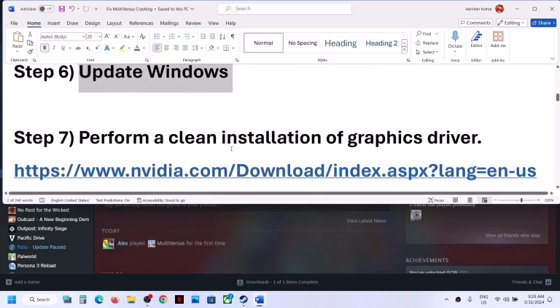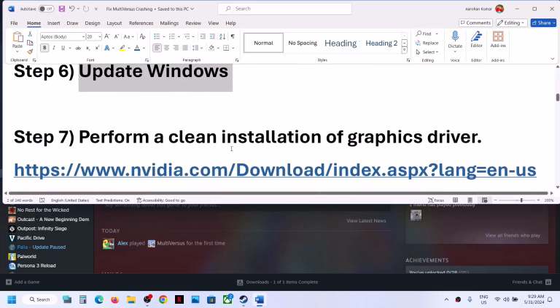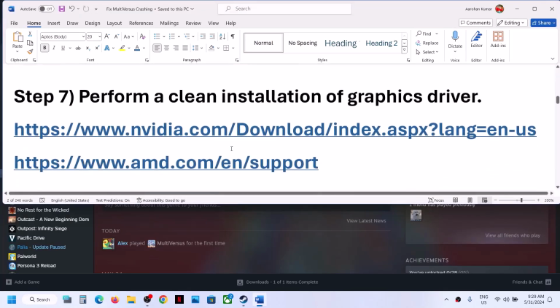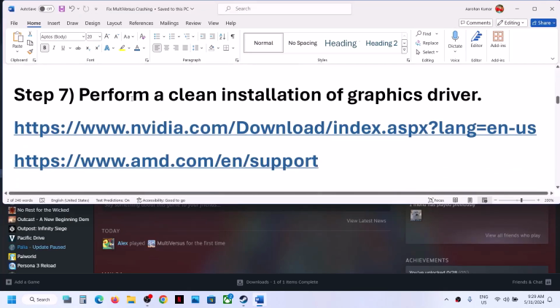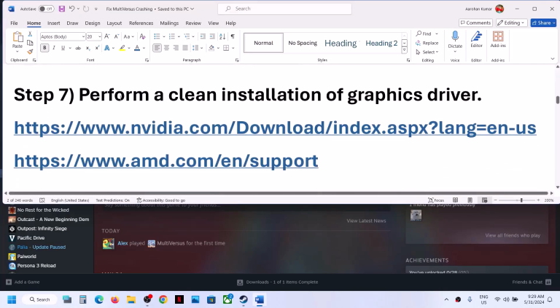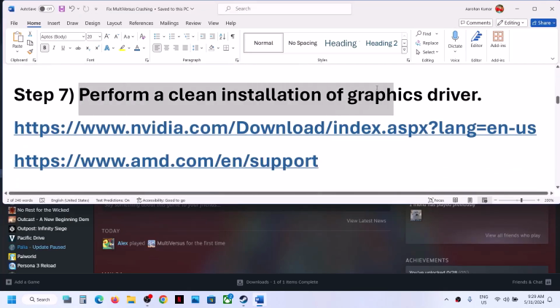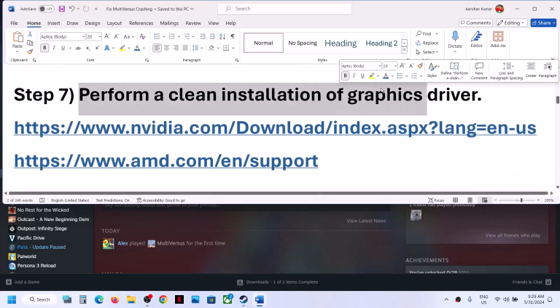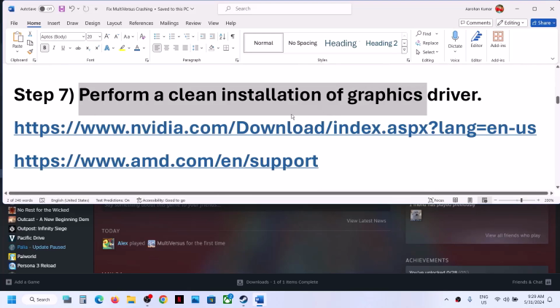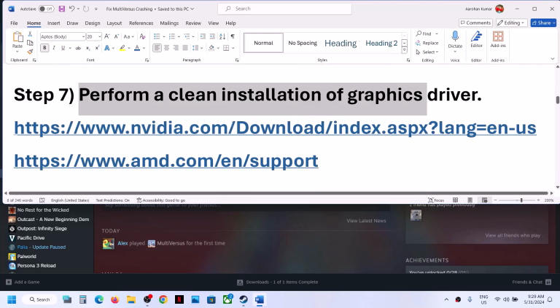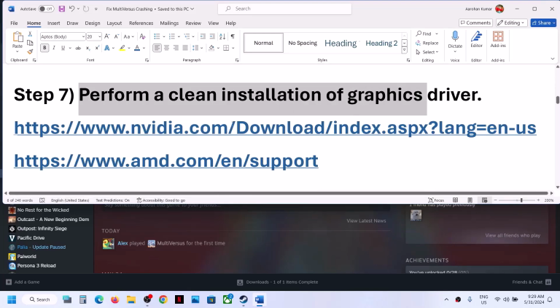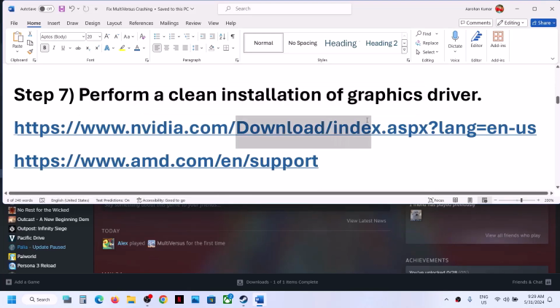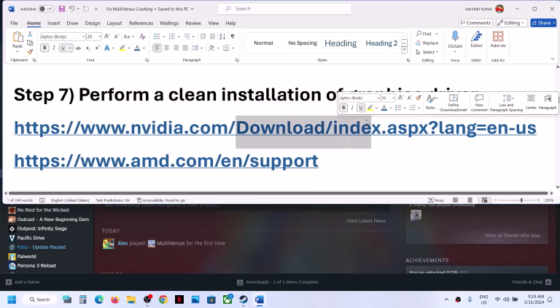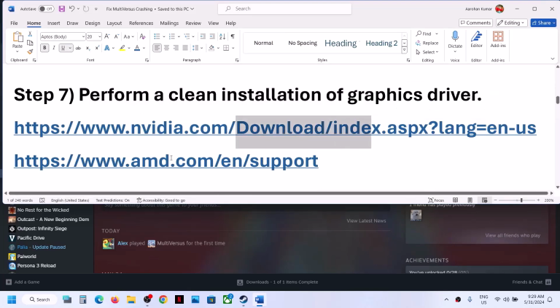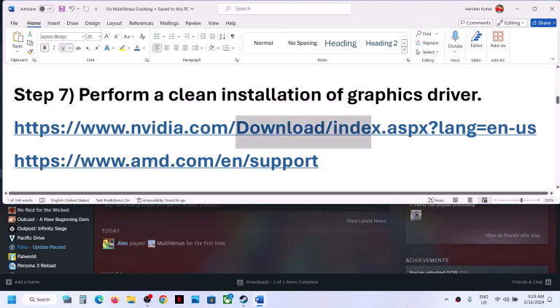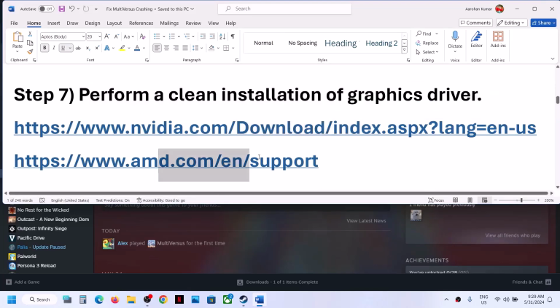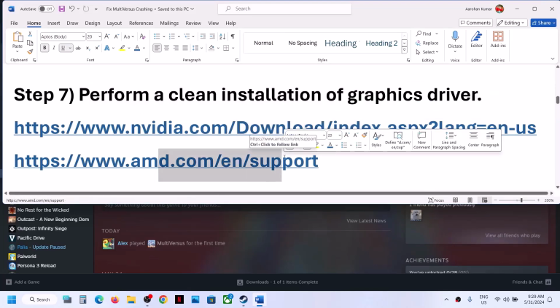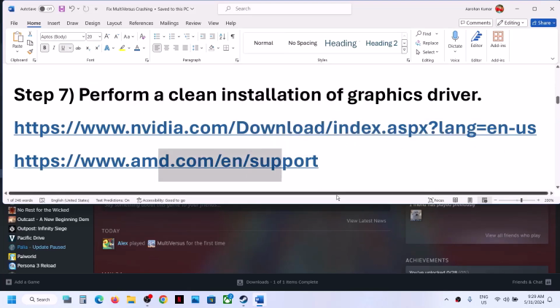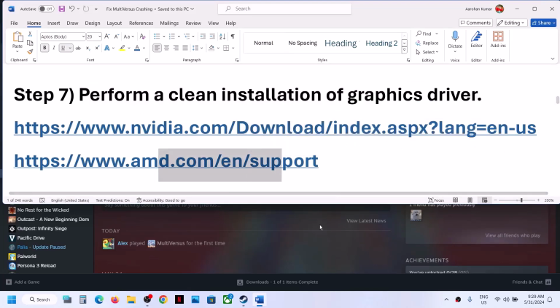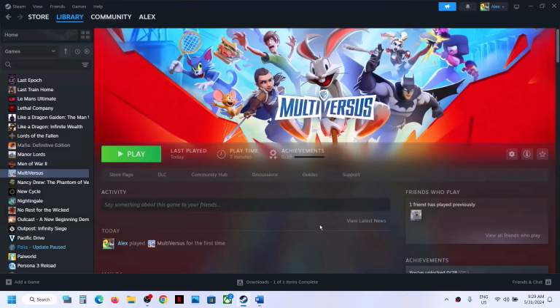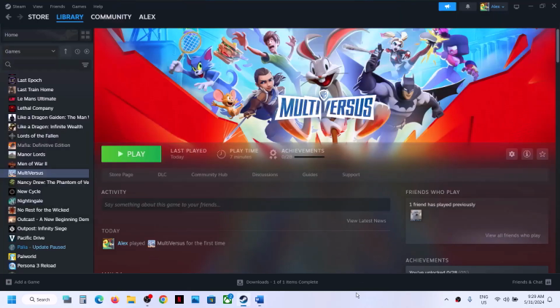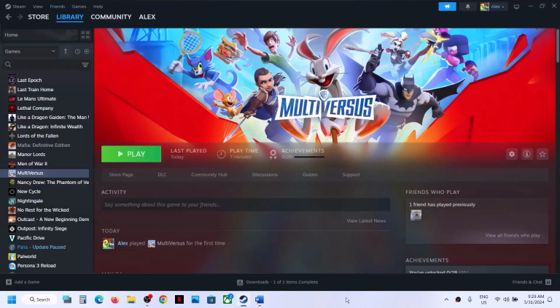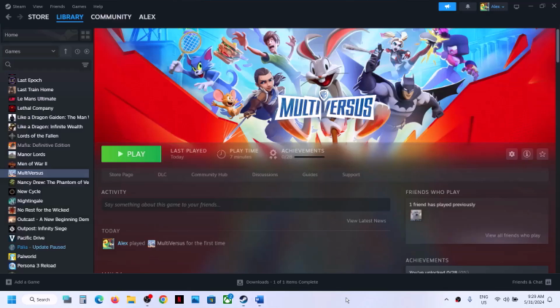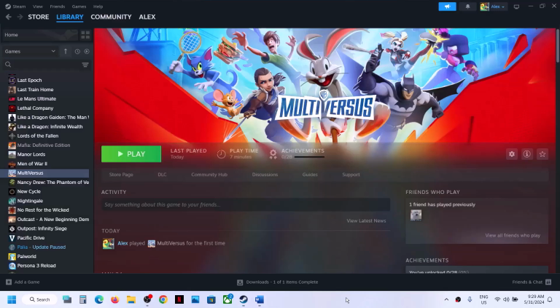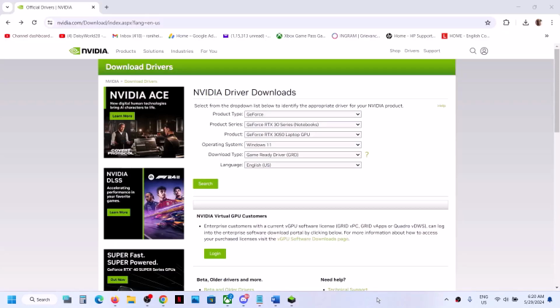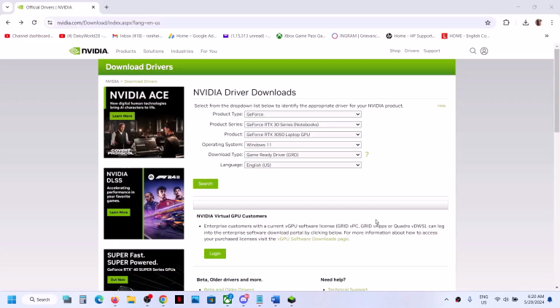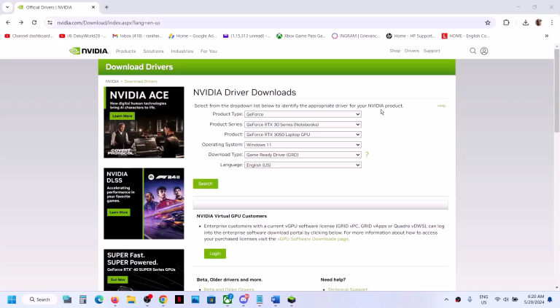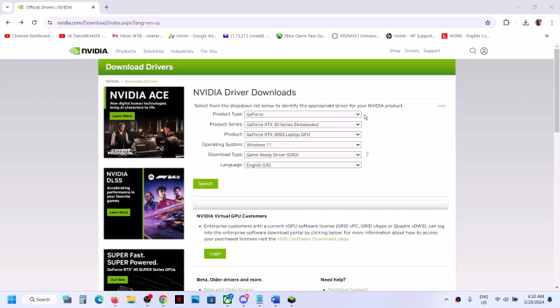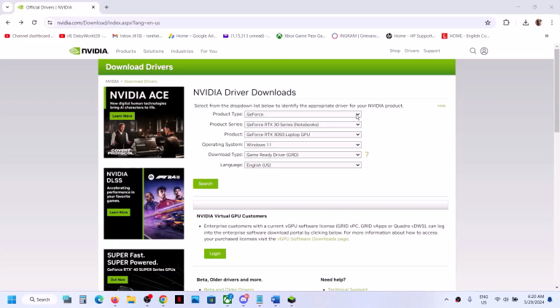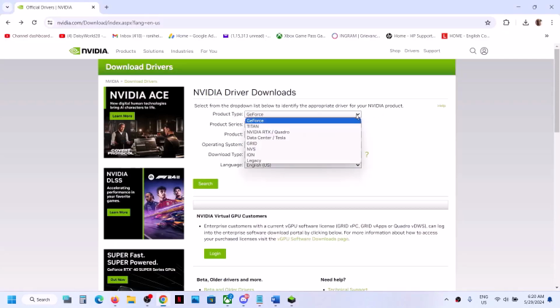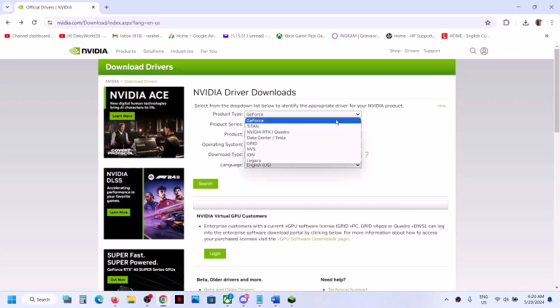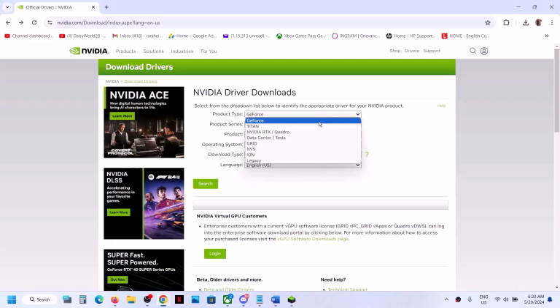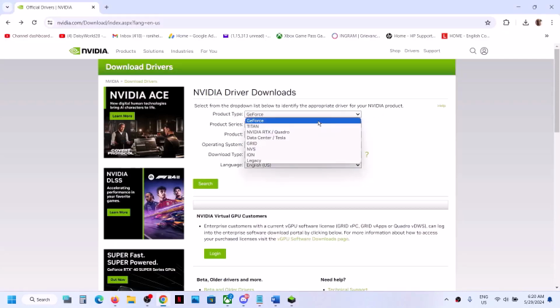The next step is to perform a clean installation of your graphics driver. If you have an NVIDIA card, go to the NVIDIA website; if you have an AMD card, go to the AMD website. Select the right product type — for NVIDIA, select GeForce — then select your series and your specific graphics card.